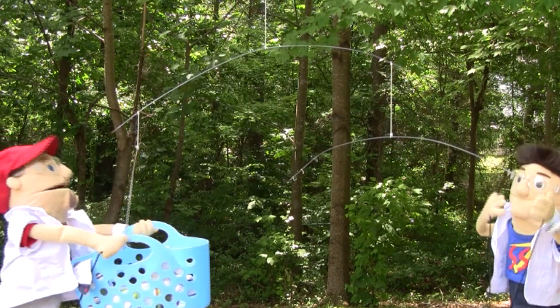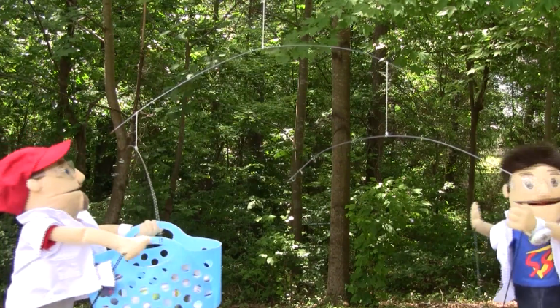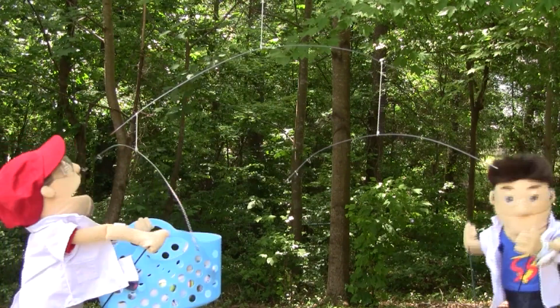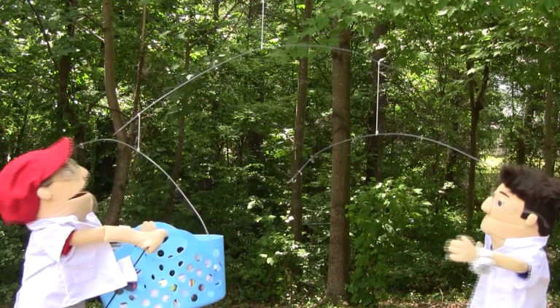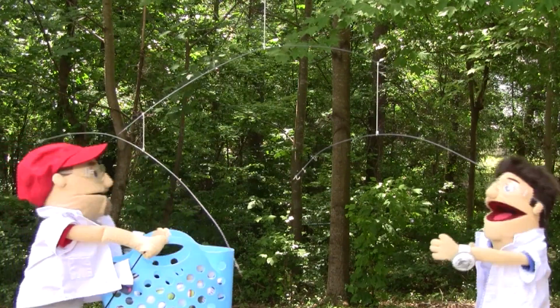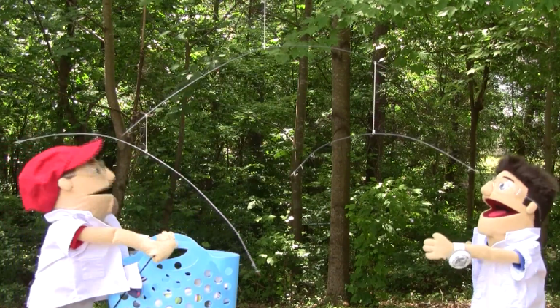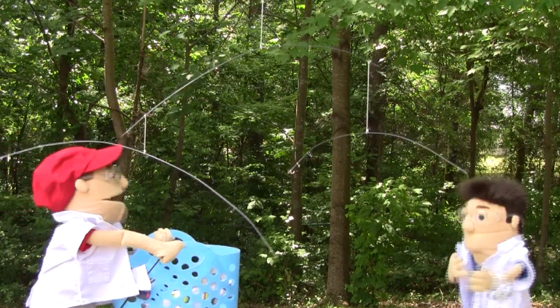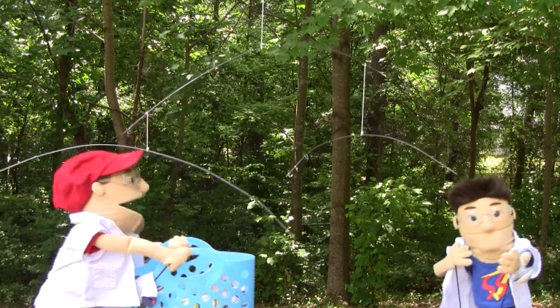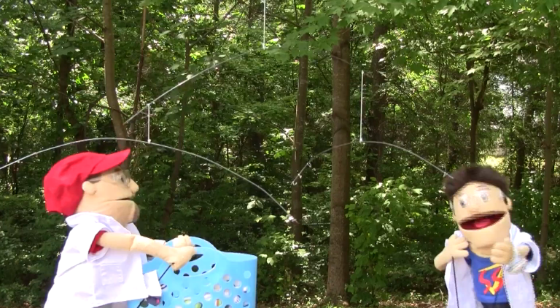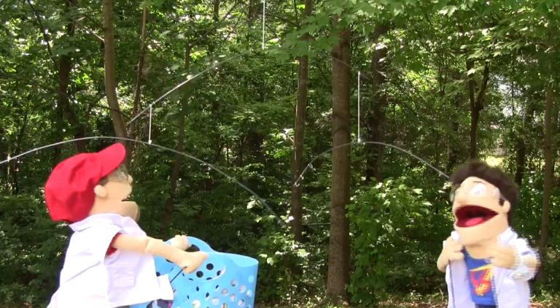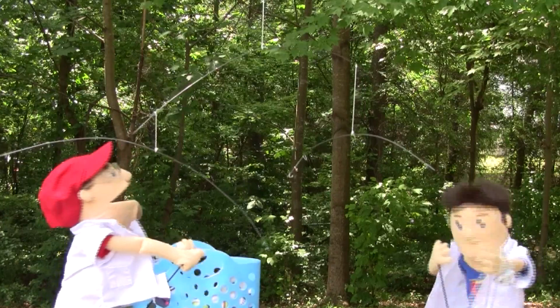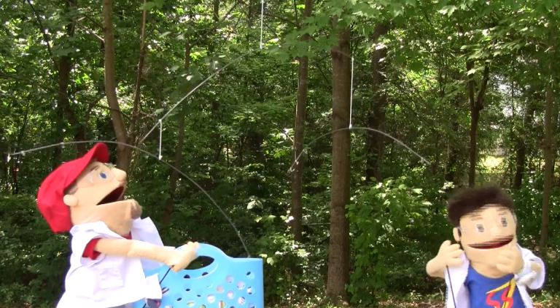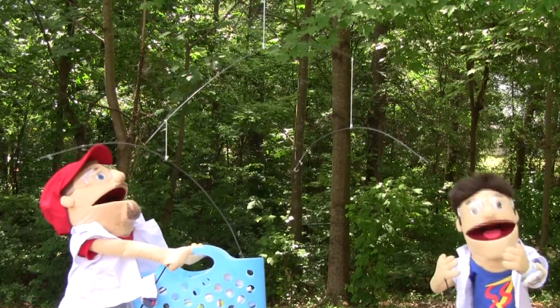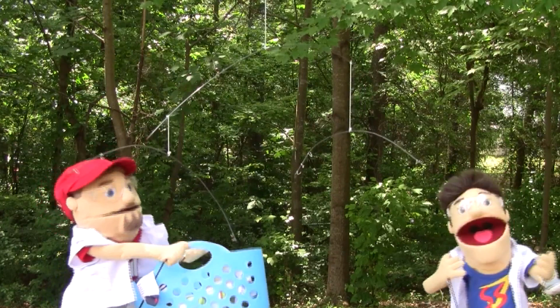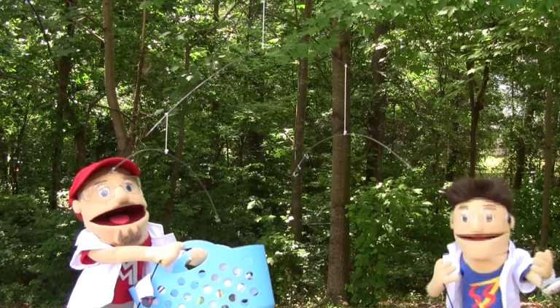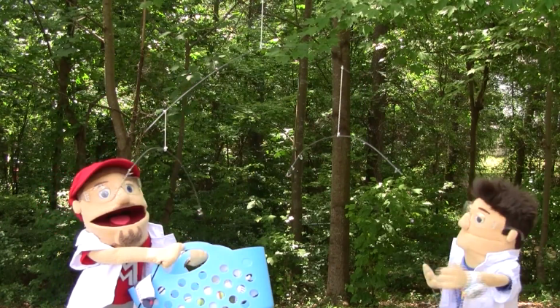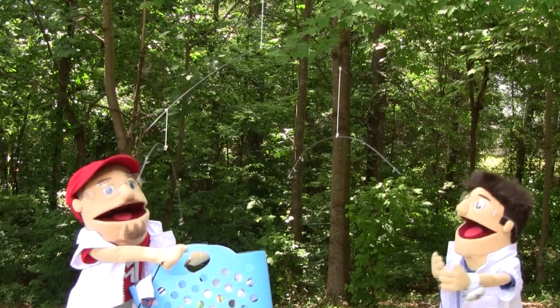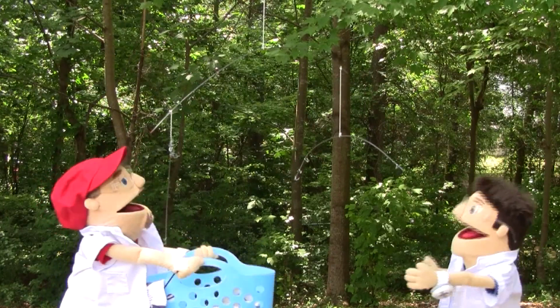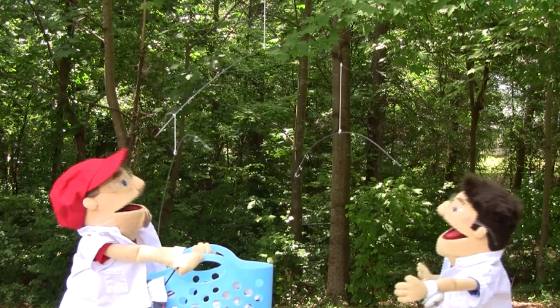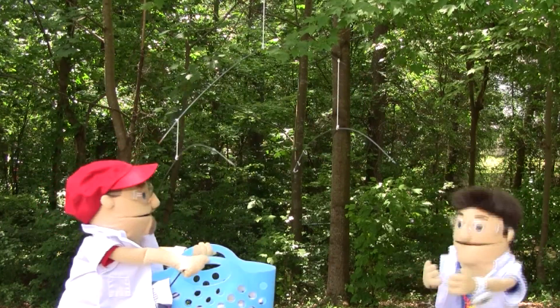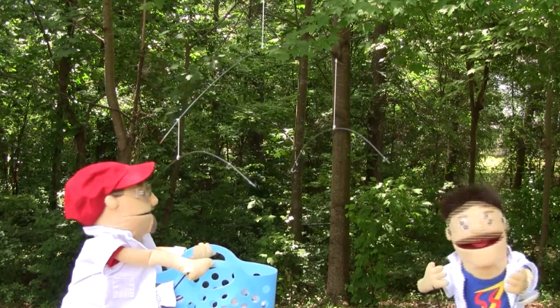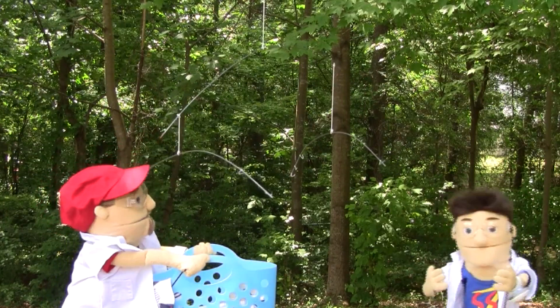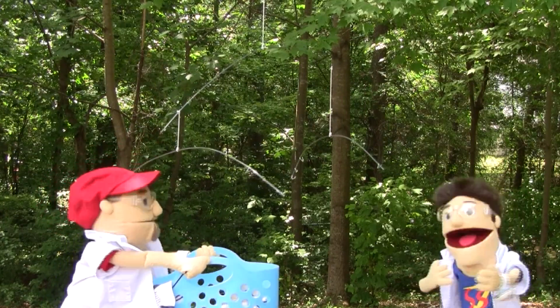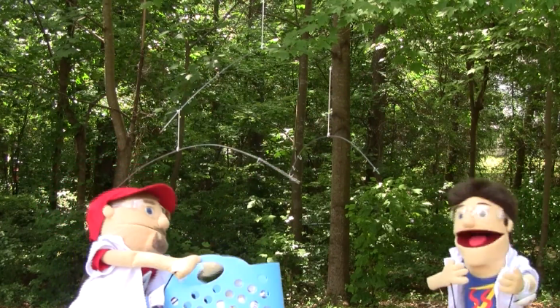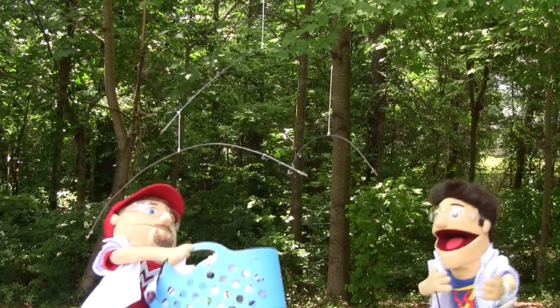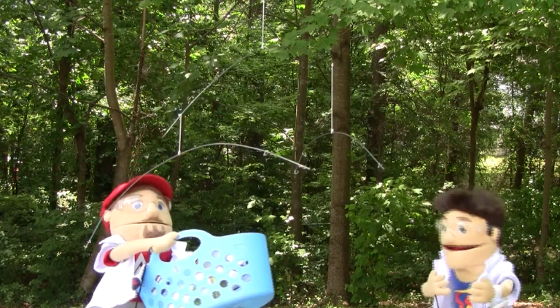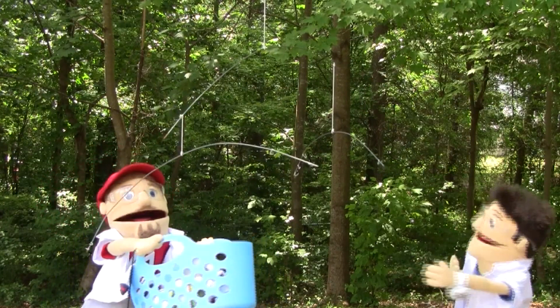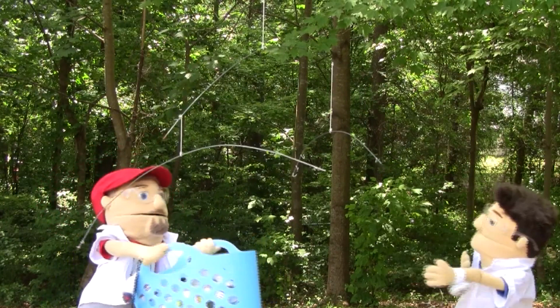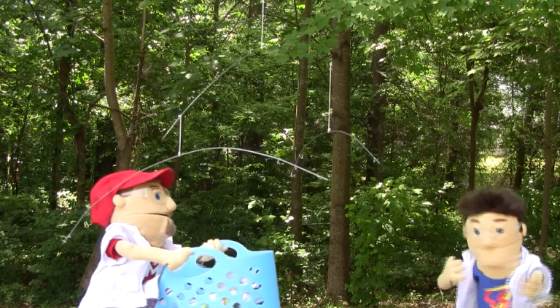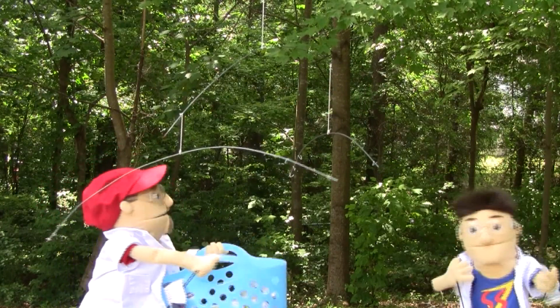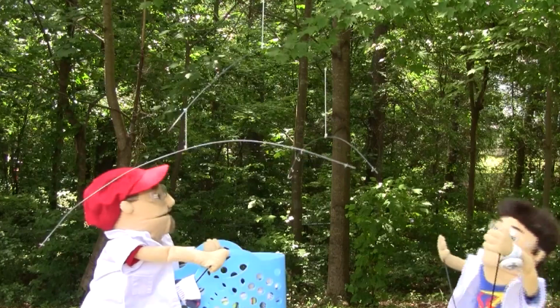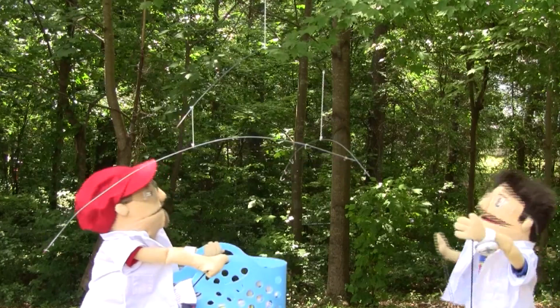Hey, what happened to my clothes drying line? Oh, I'm sorry Matt, I didn't realize that was a clothes line. I took it down to put up this mobile.